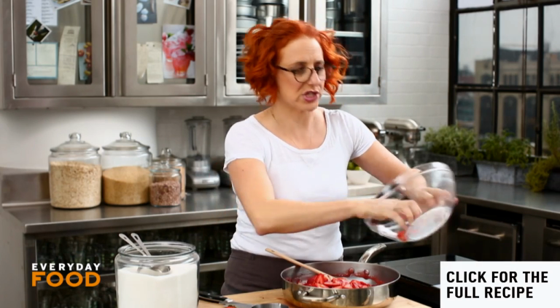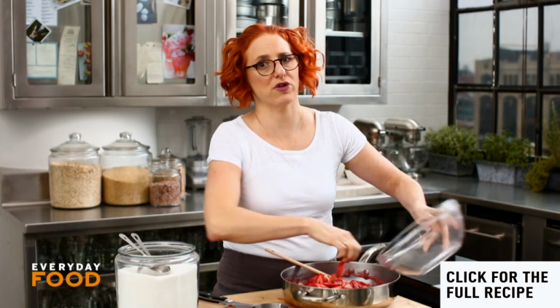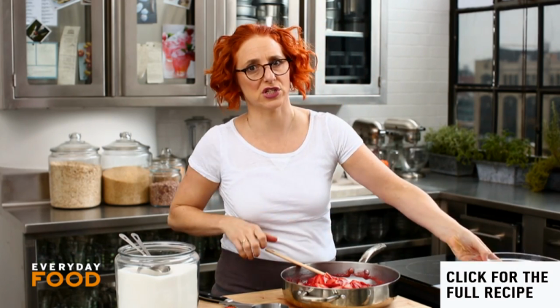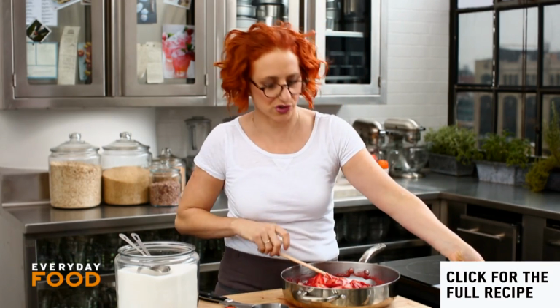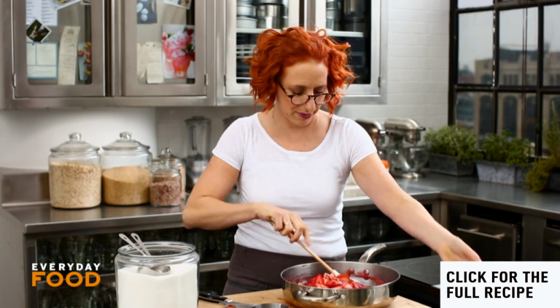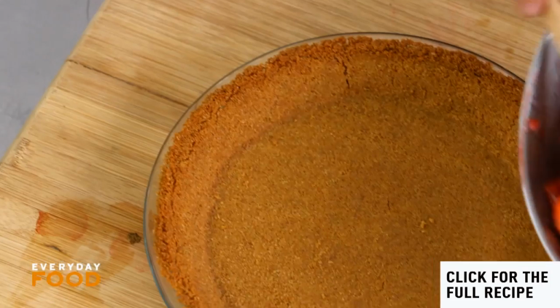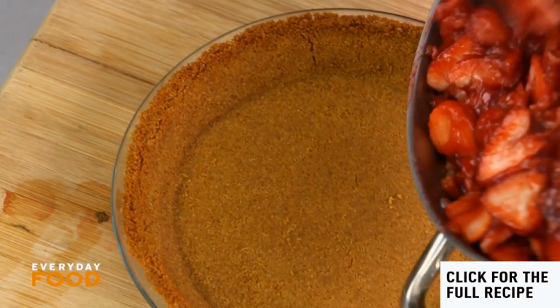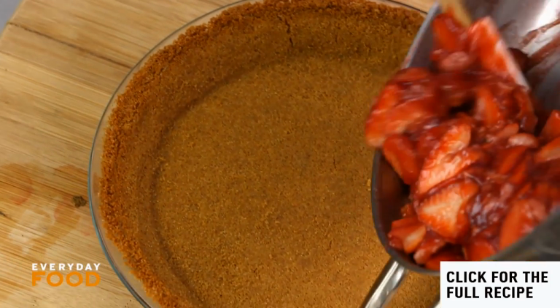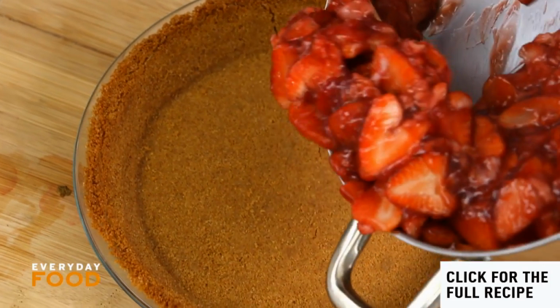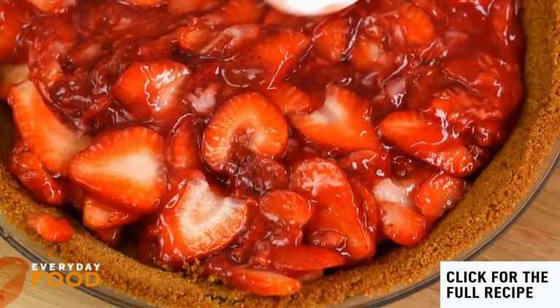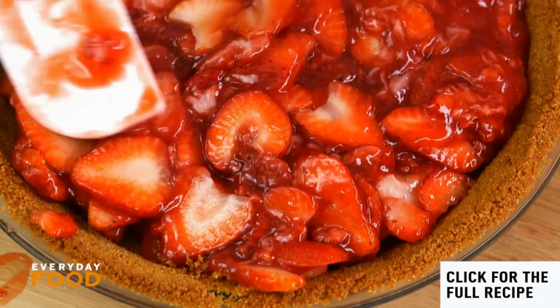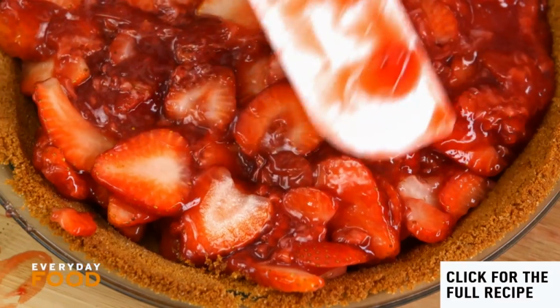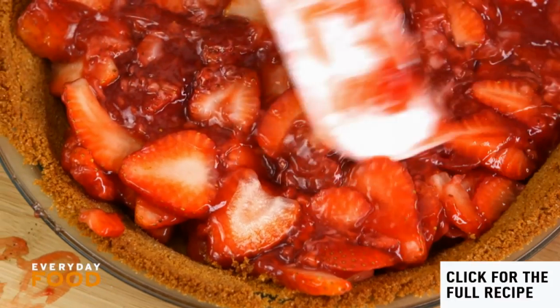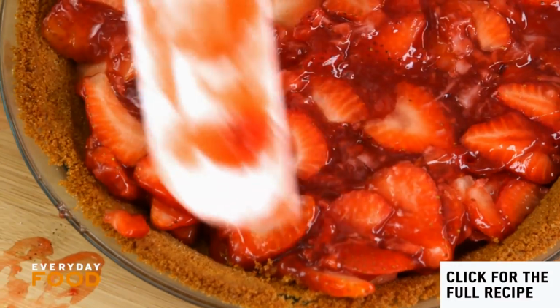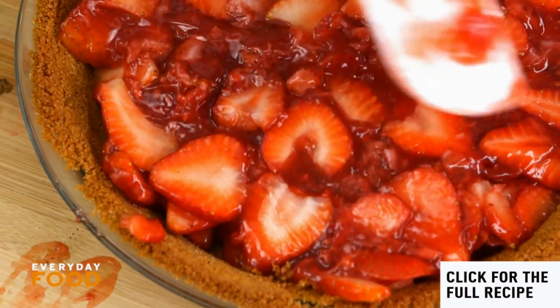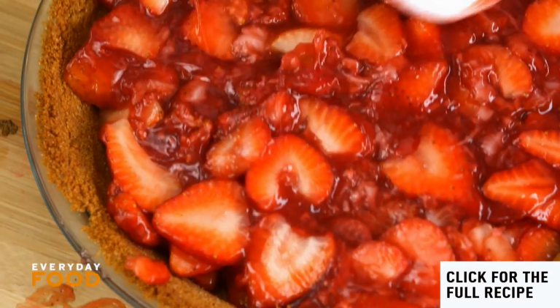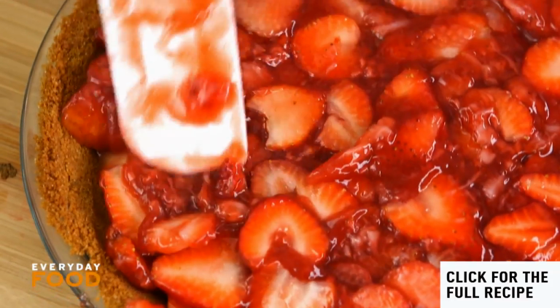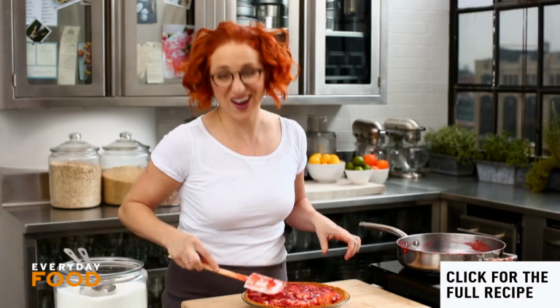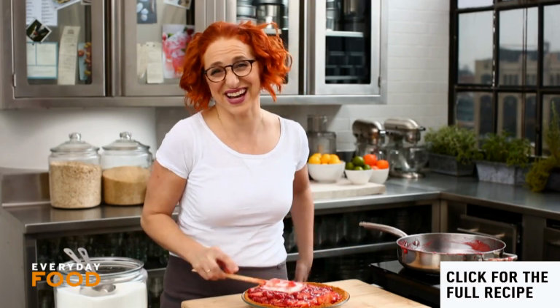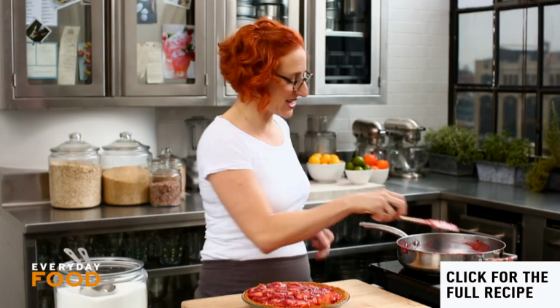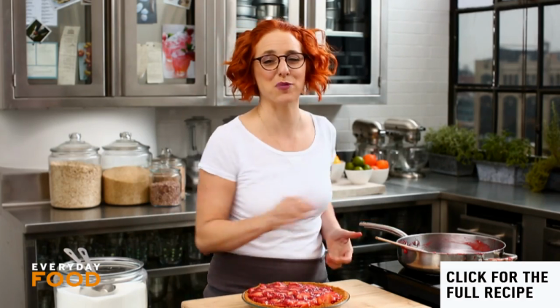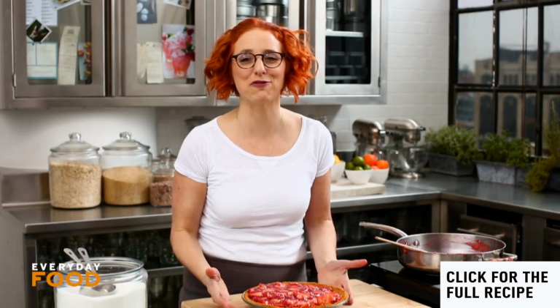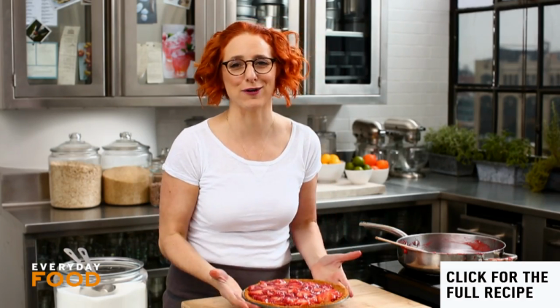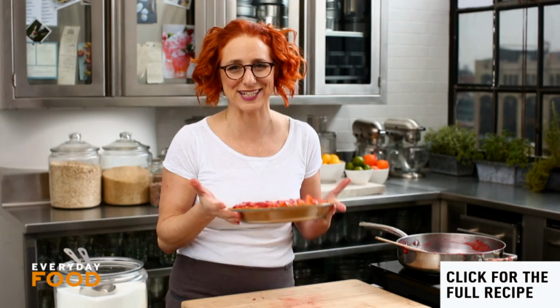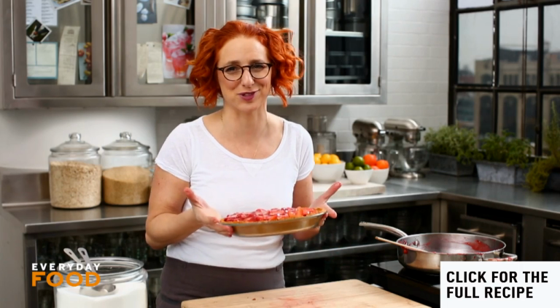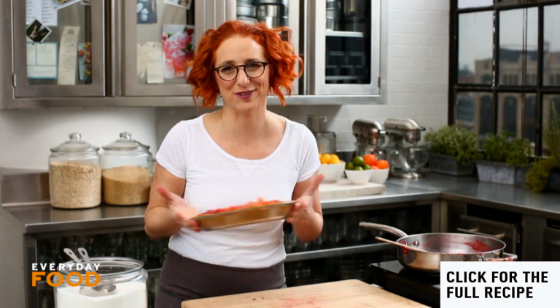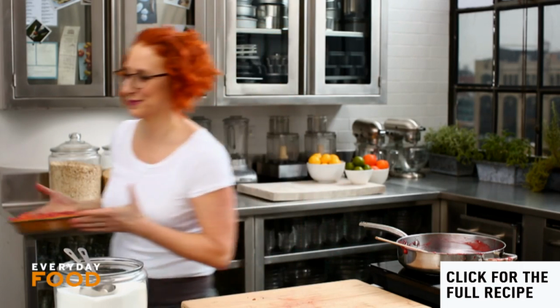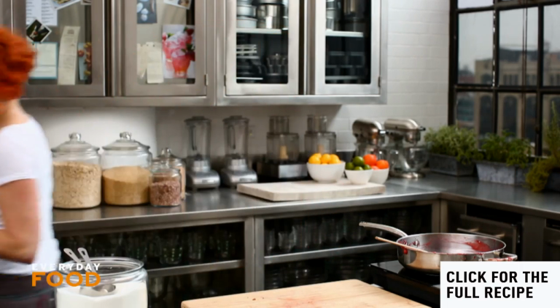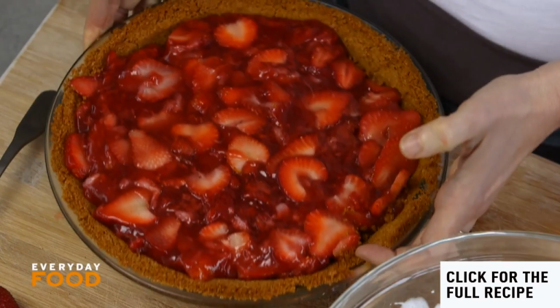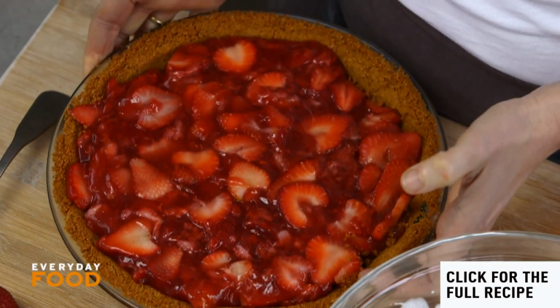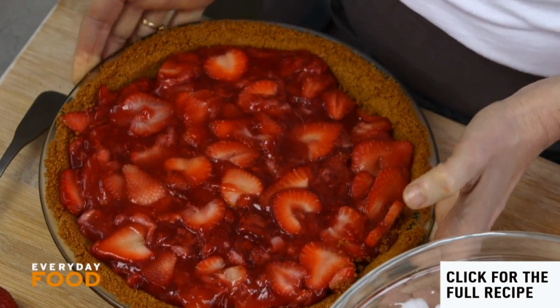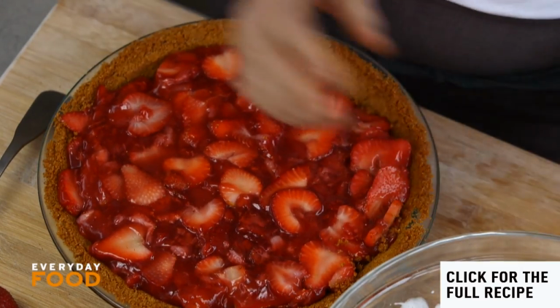This is the perfect thing to do if you go strawberry picking. Fill your pie plate — spread the filling evenly. It'll be pretty full. You're kind of done except you have to wait four hours. Get it into the refrigerator.